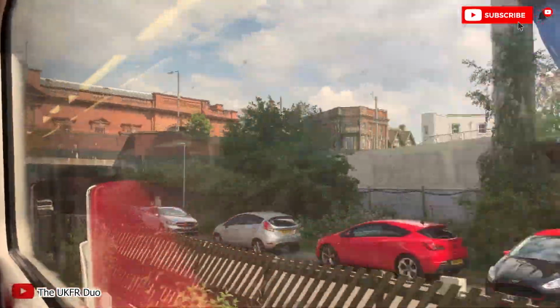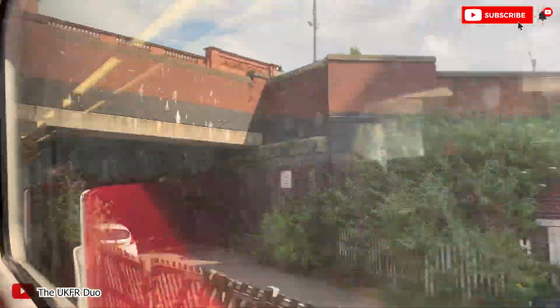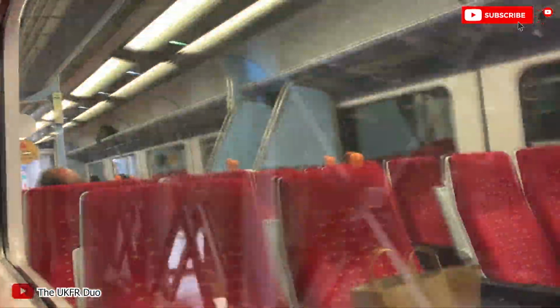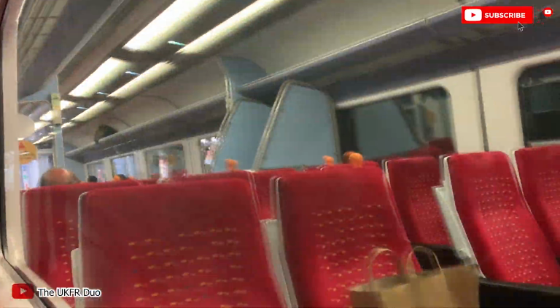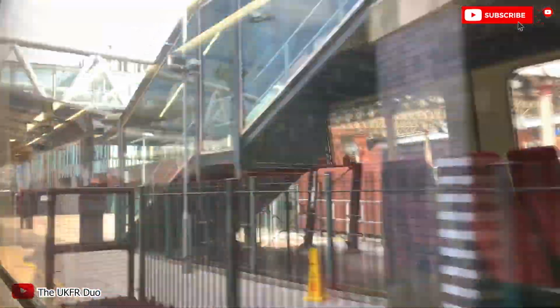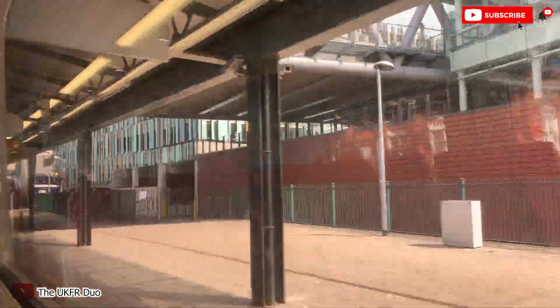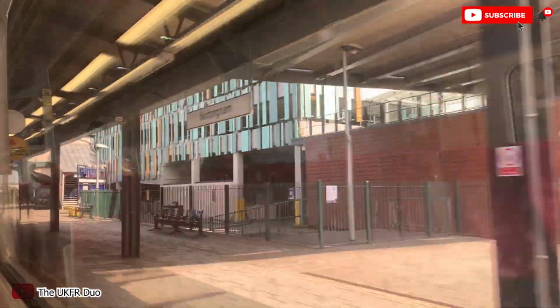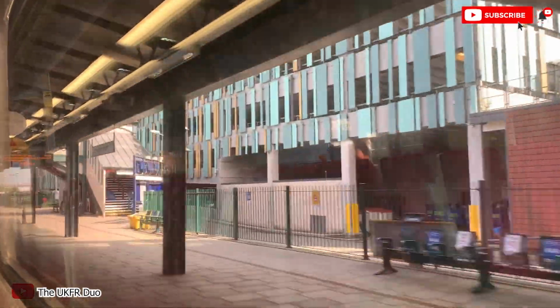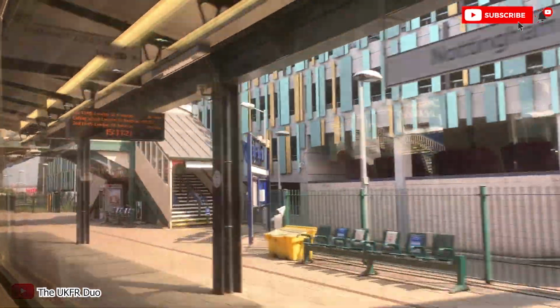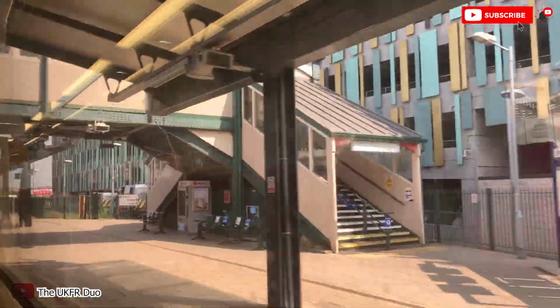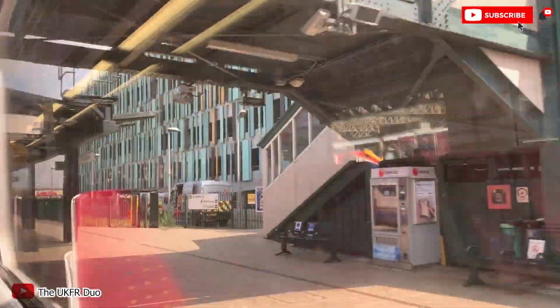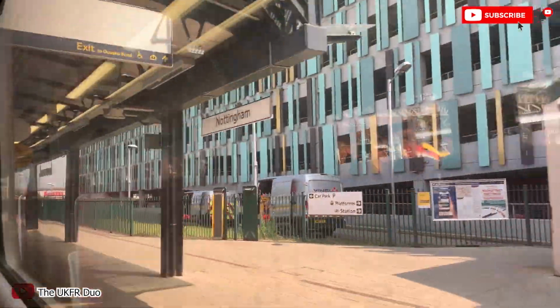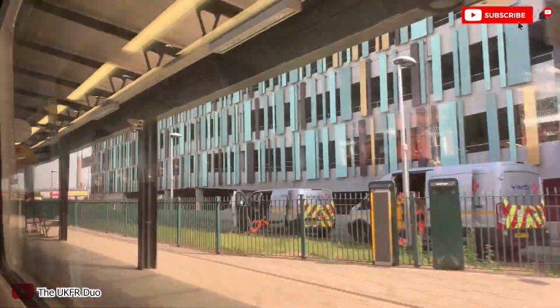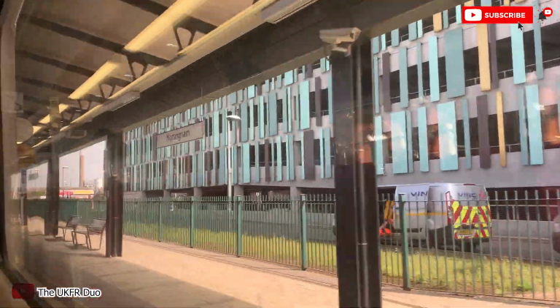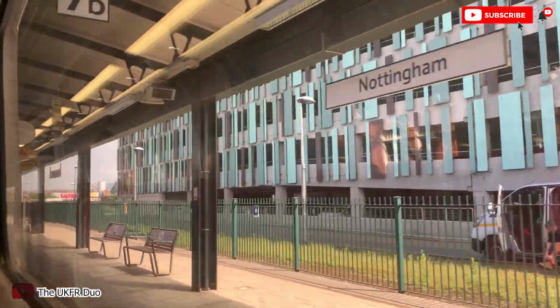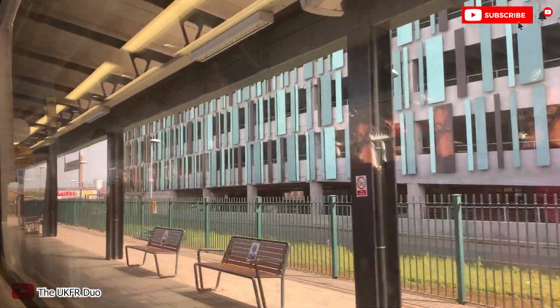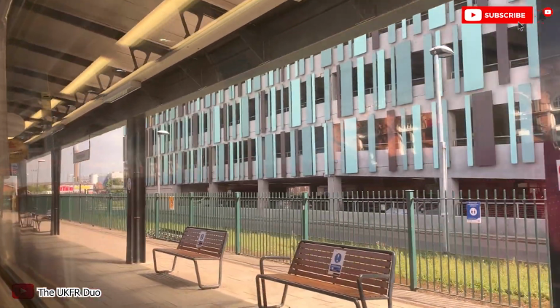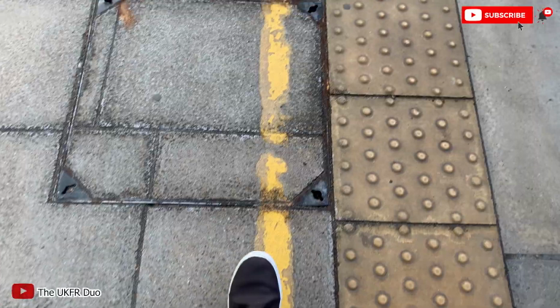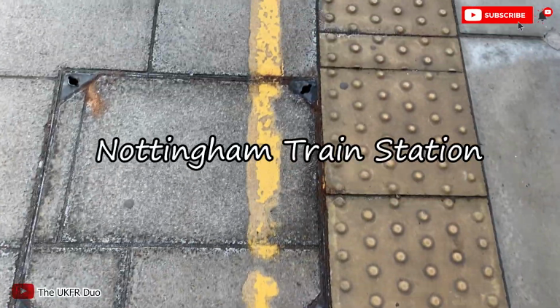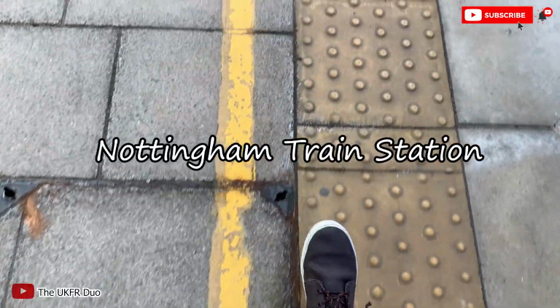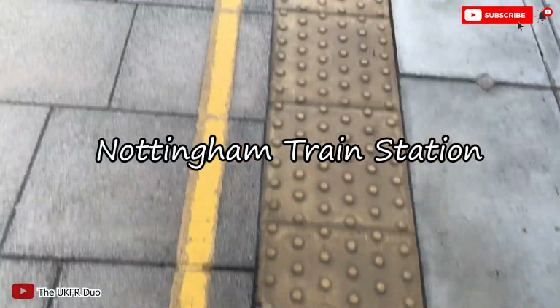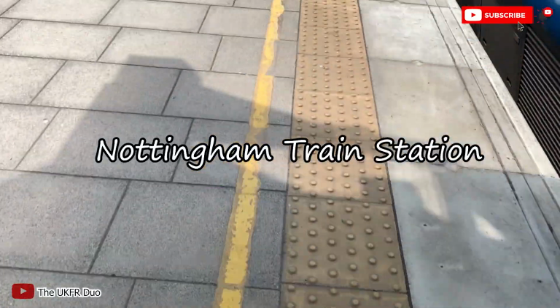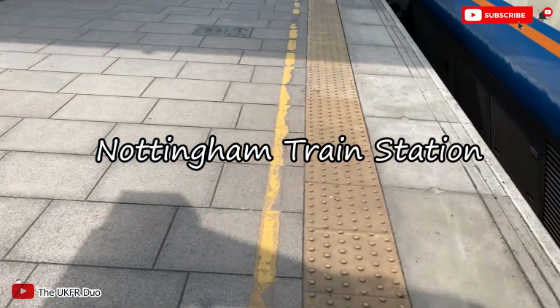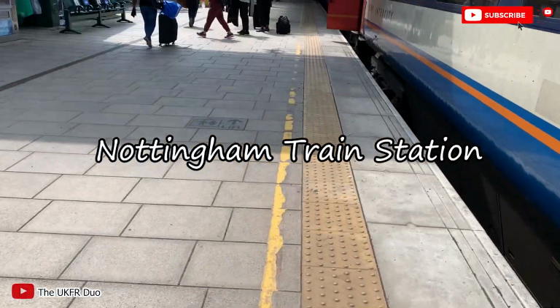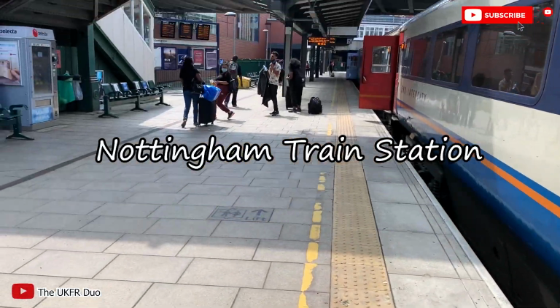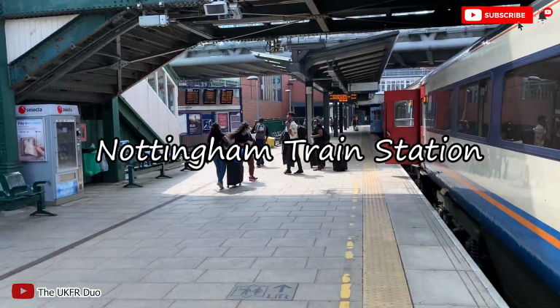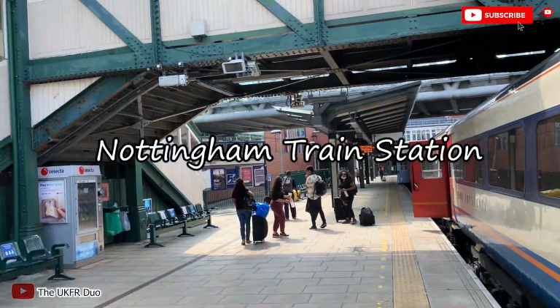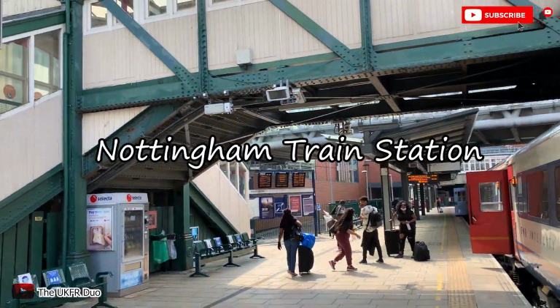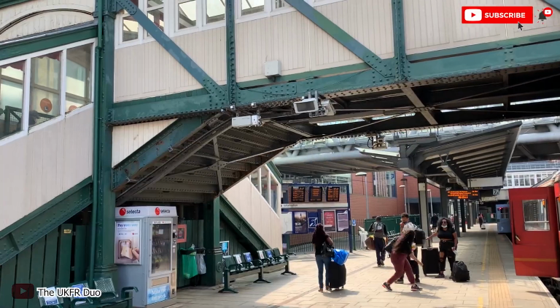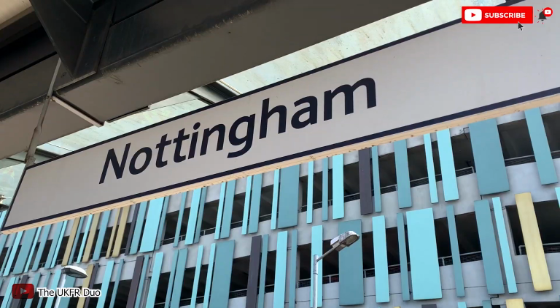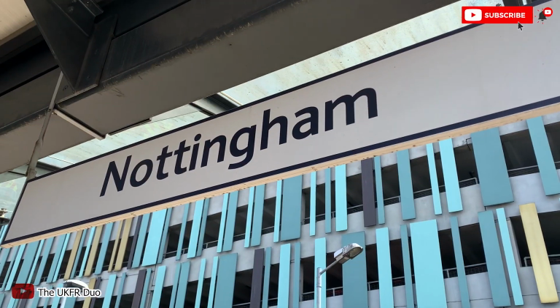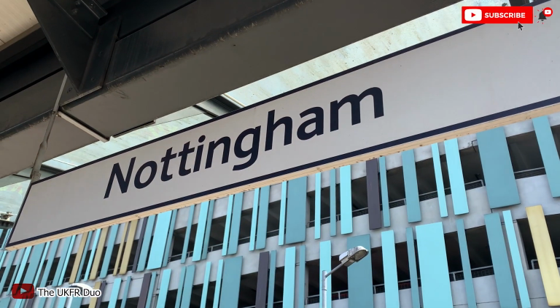I'm nearly arriving at Nottingham. This is the station. It has been almost 1 hour and 45 minutes. I'm here — just arrived and it's good to be walking again. Let's go to my place.